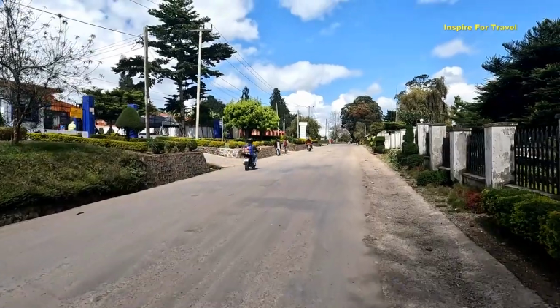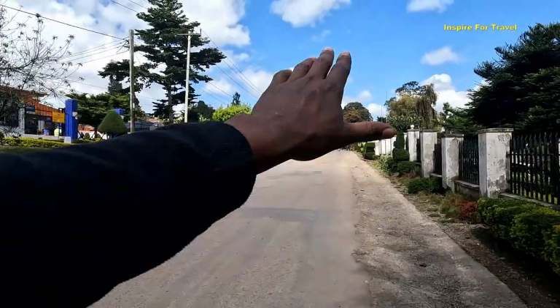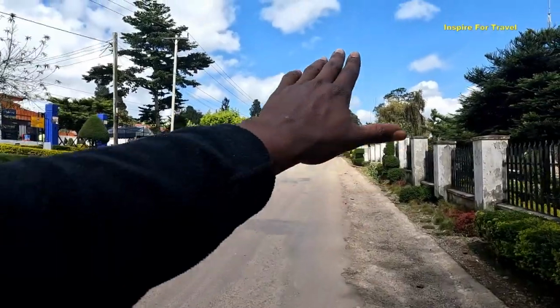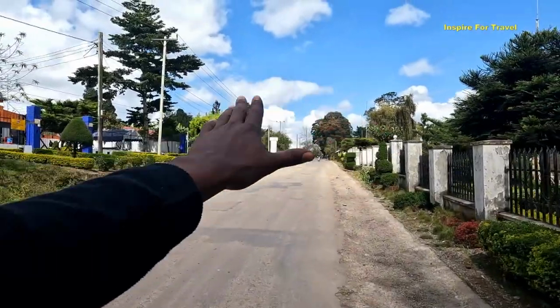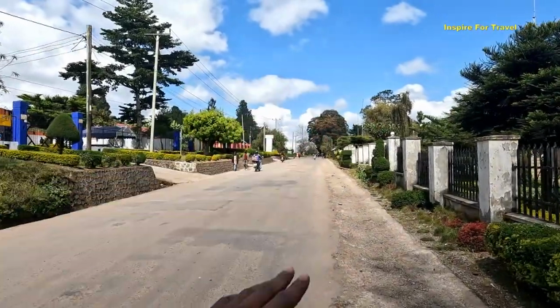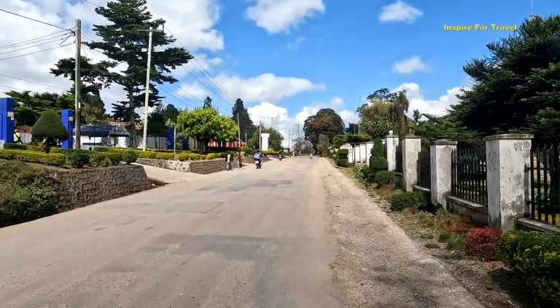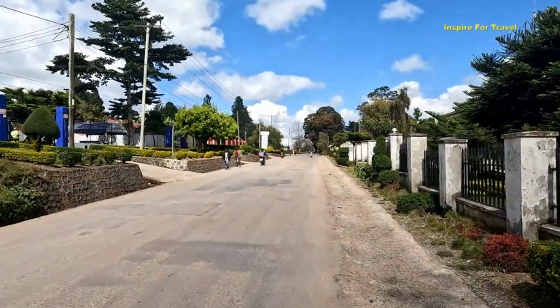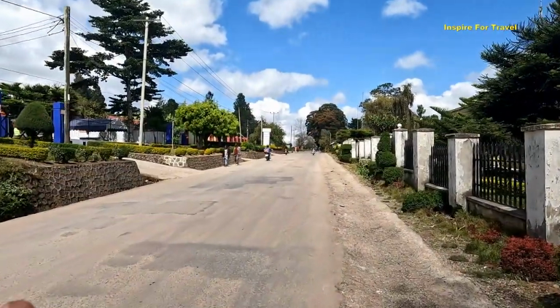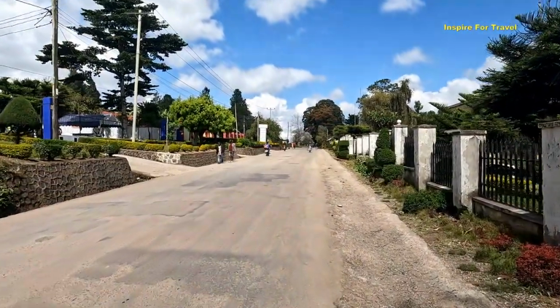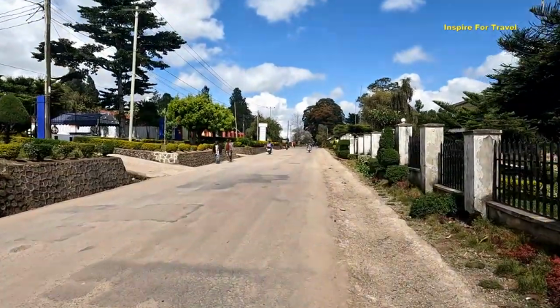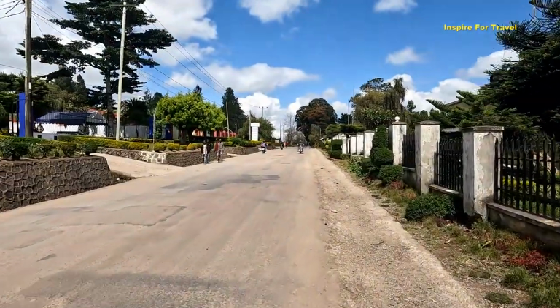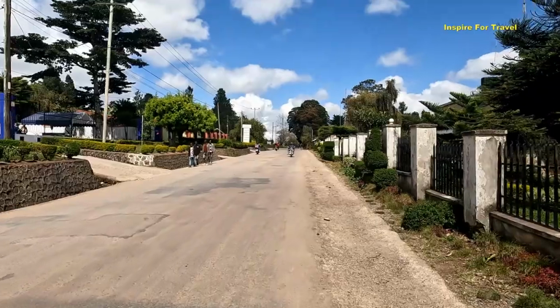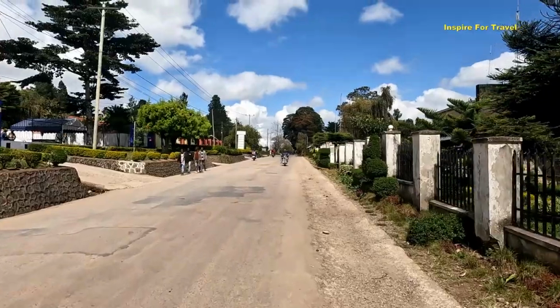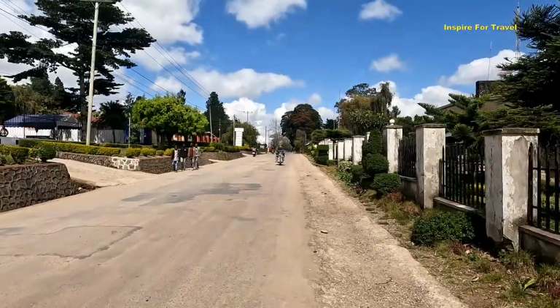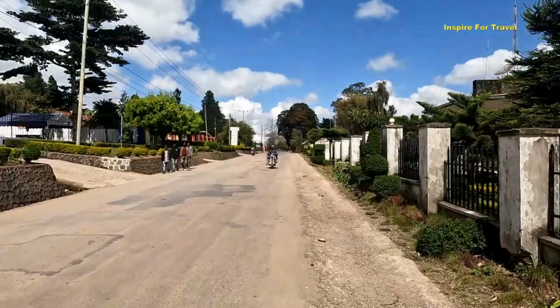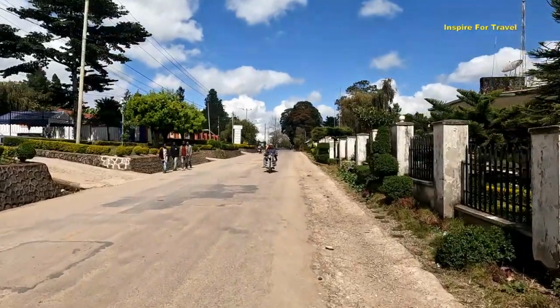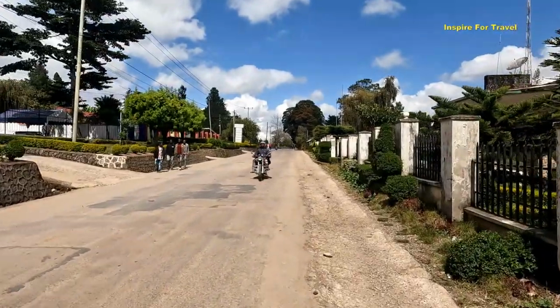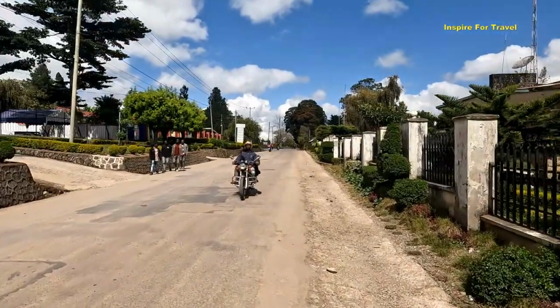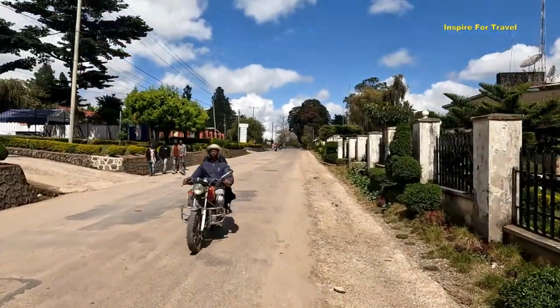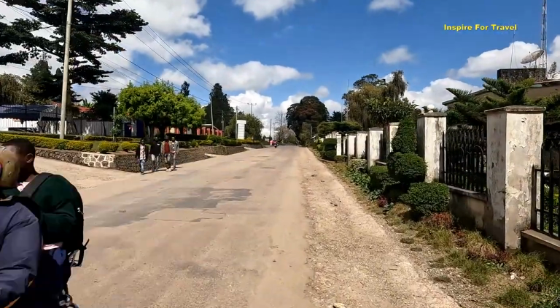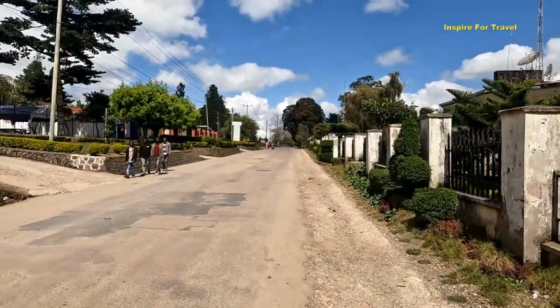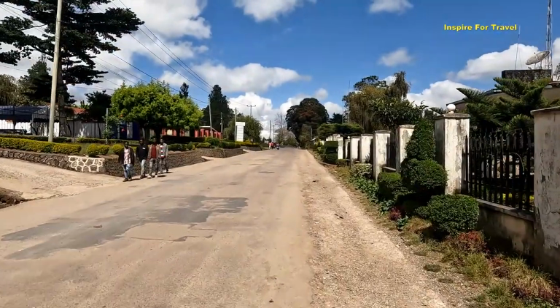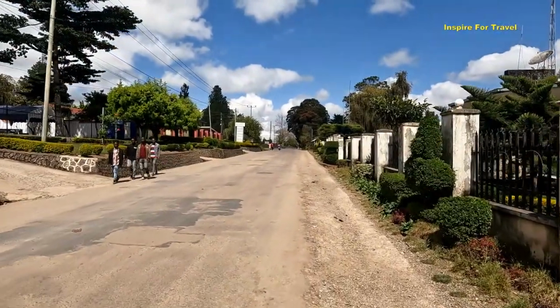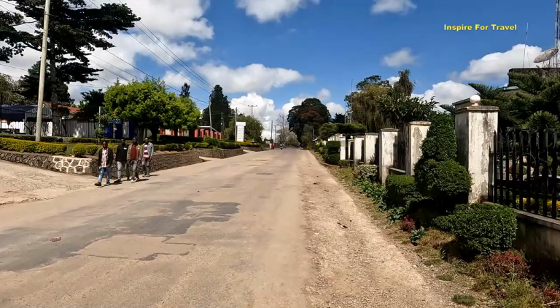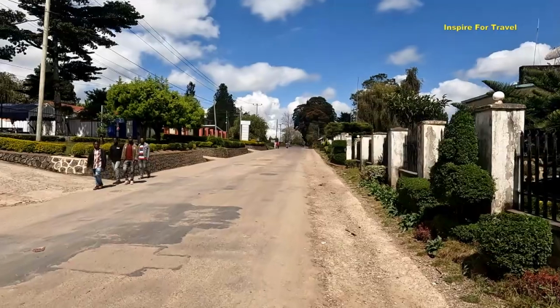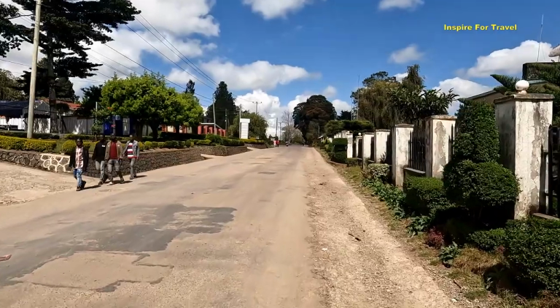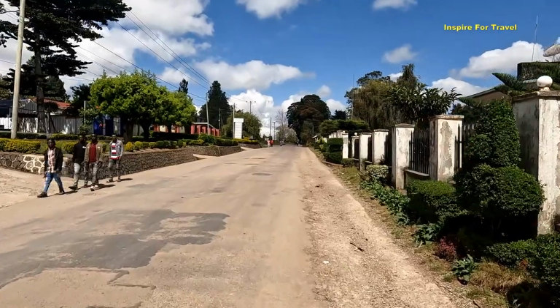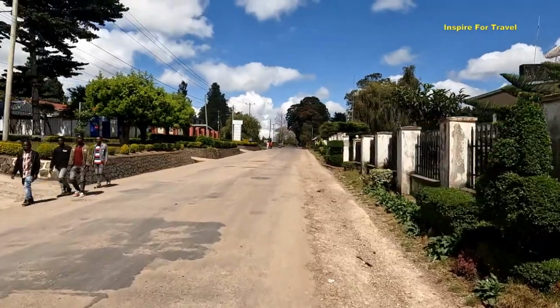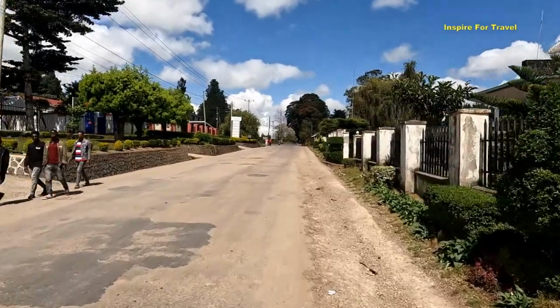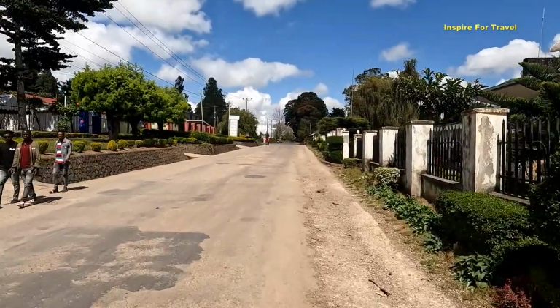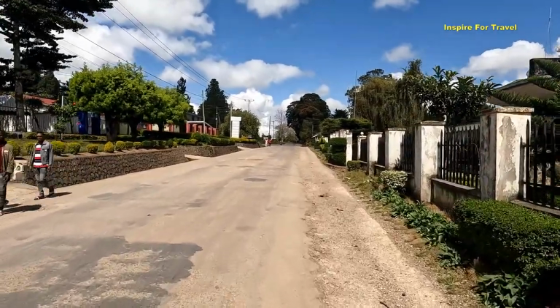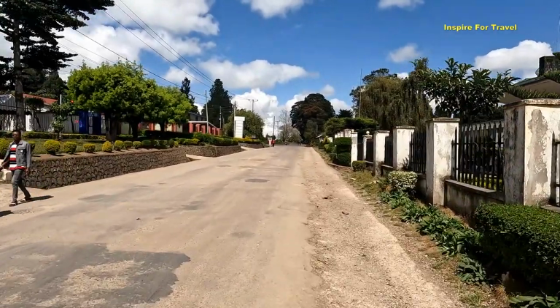Look at those amazing trees — the region is very green. That's one of the first things you'll notice when you come to the Mbeya region and Tukuyu: the region is very, very green.